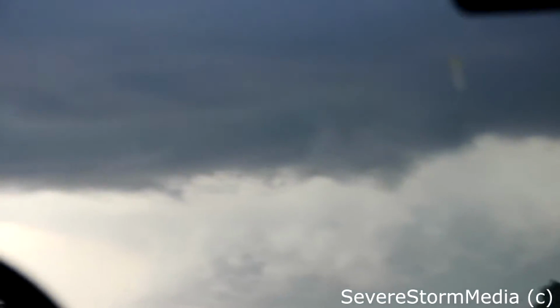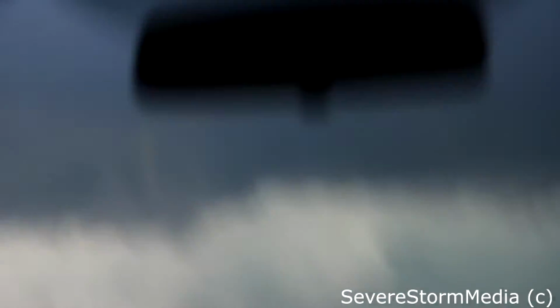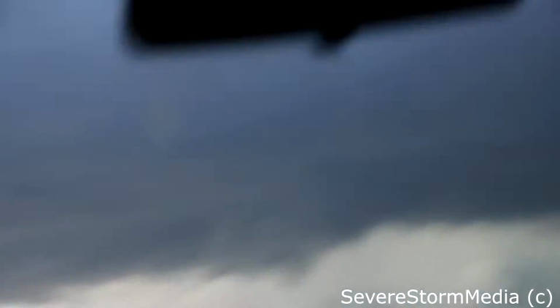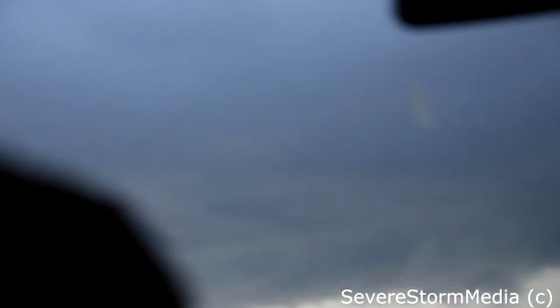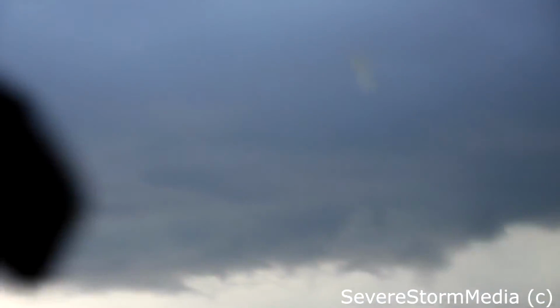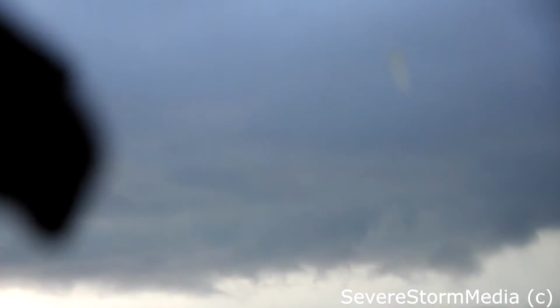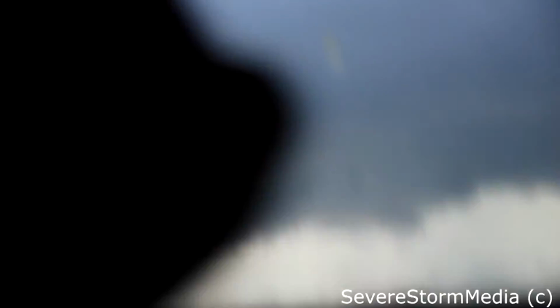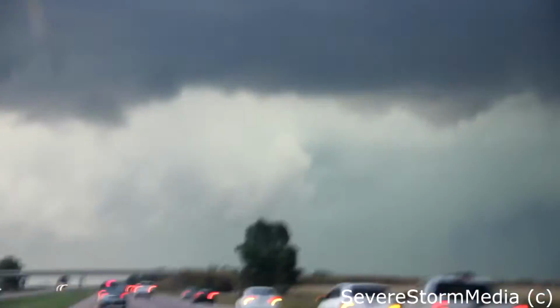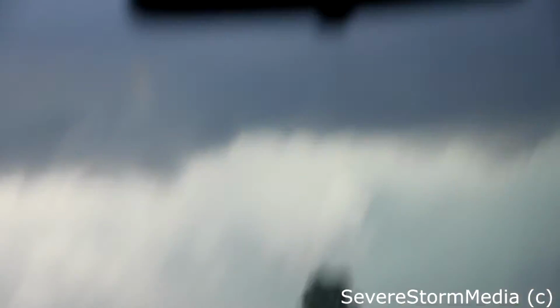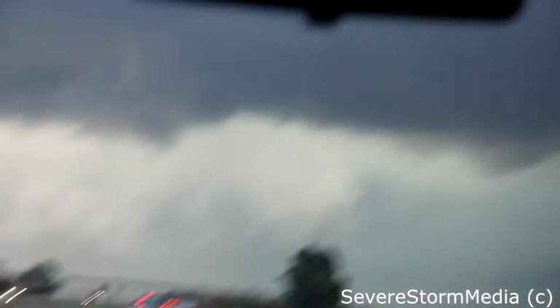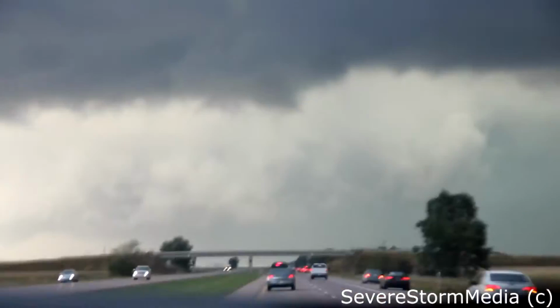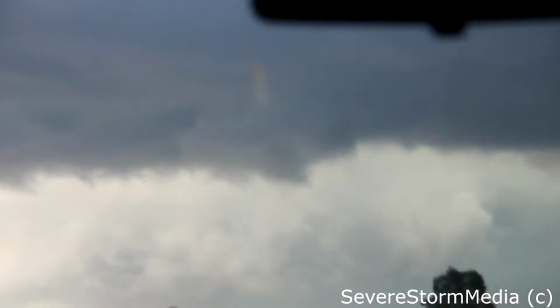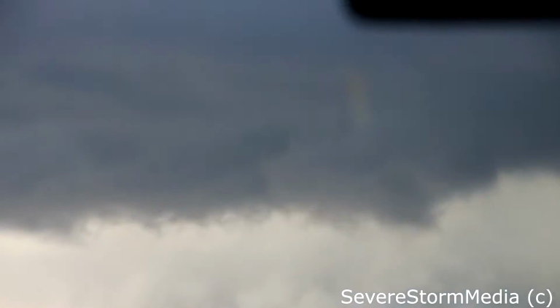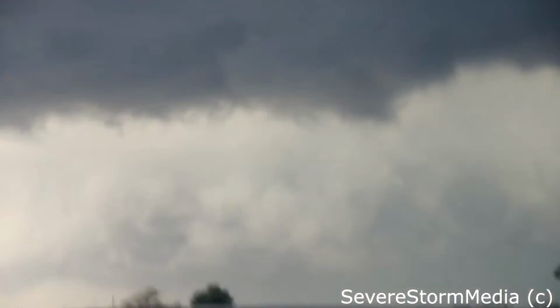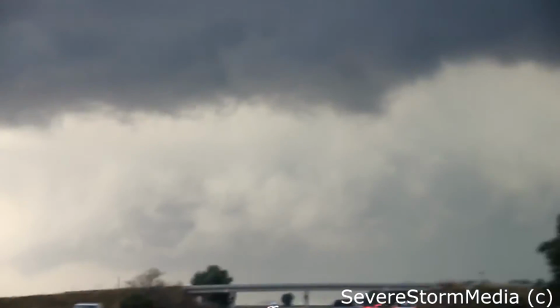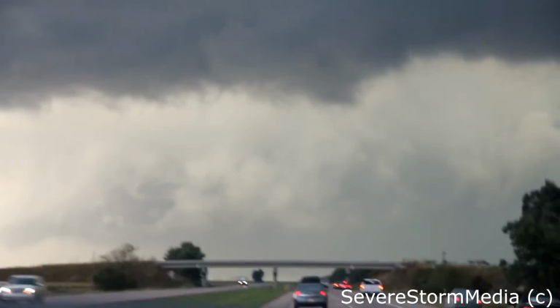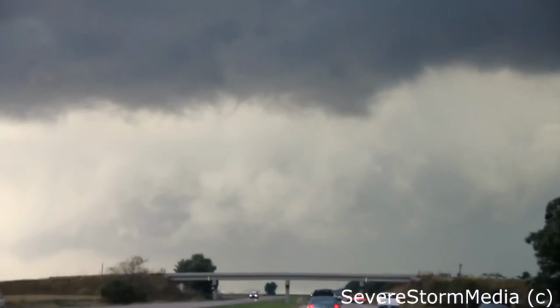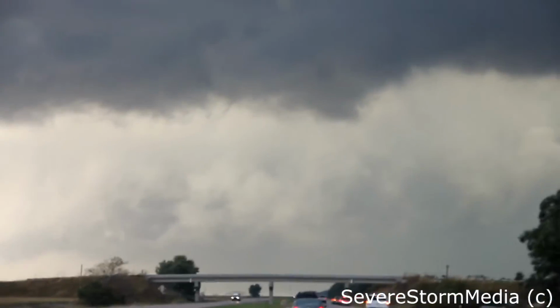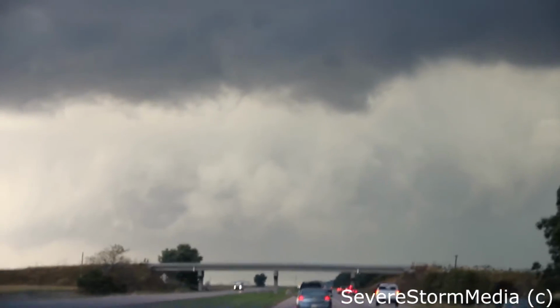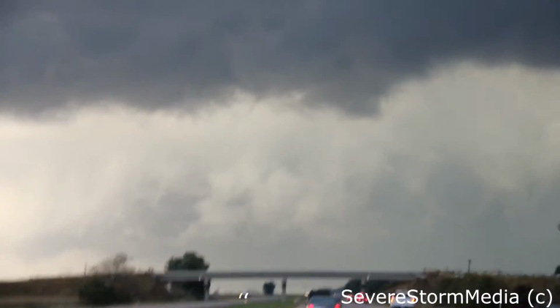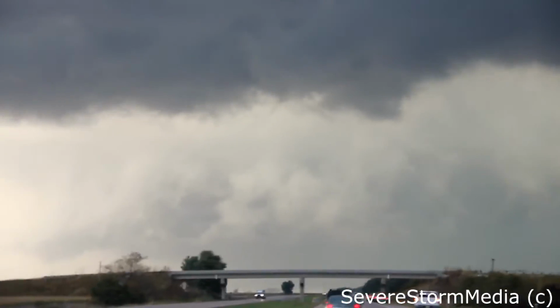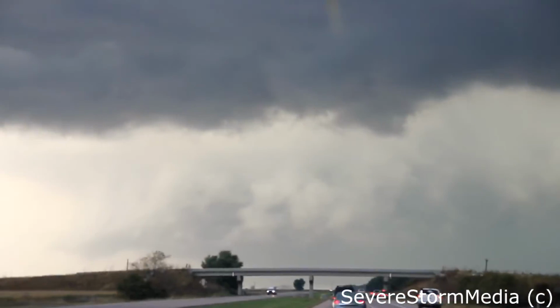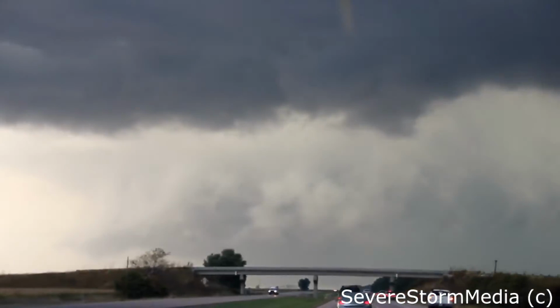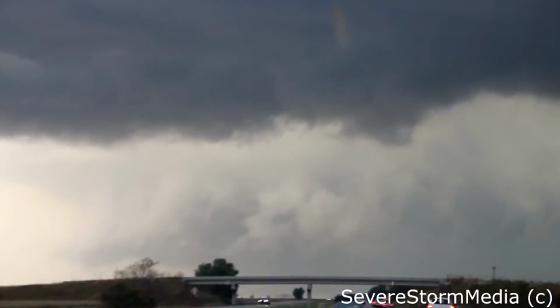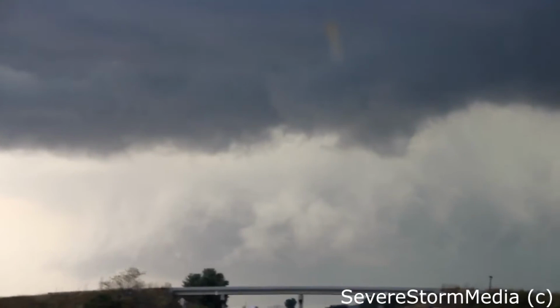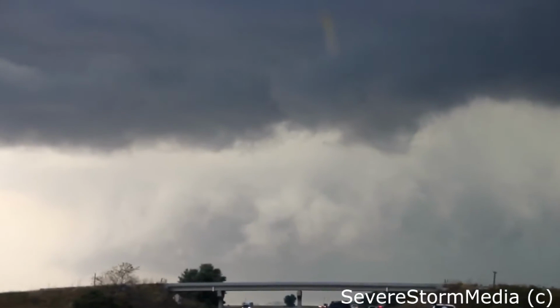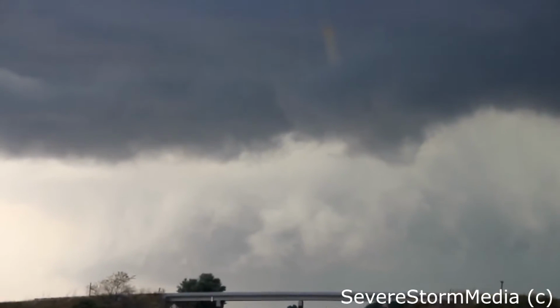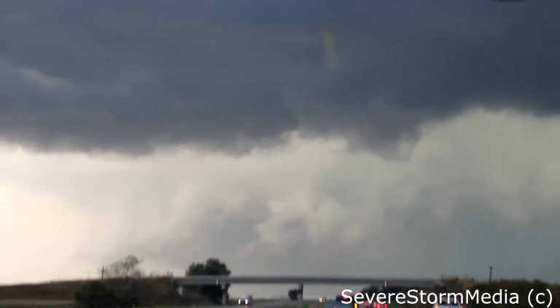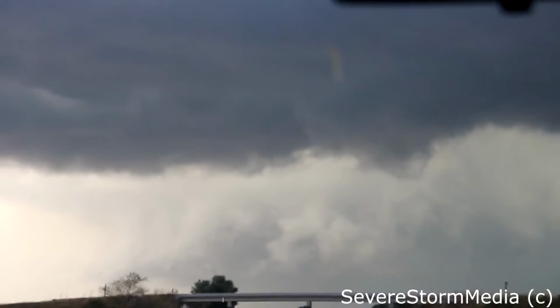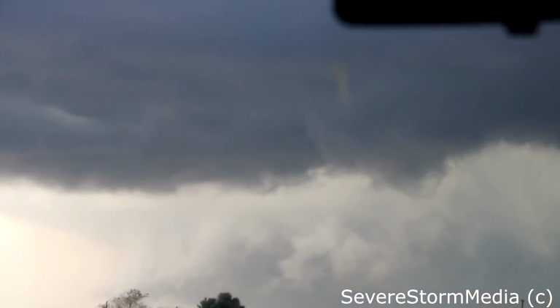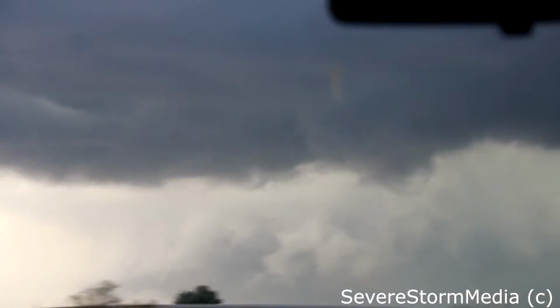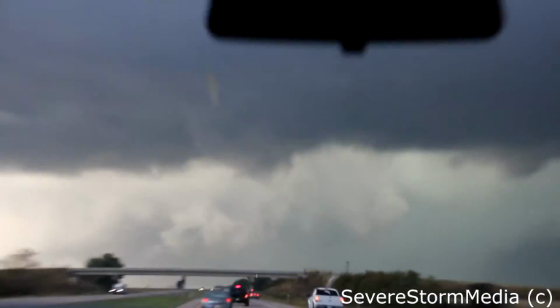Look at that motion right there. It's crazy. Rear flanking downdraft. Insane rotation in this thing. There's got to be something large on the ground in there. I've never seen rotation like that. I don't see how you can't get something large on the ground like that.